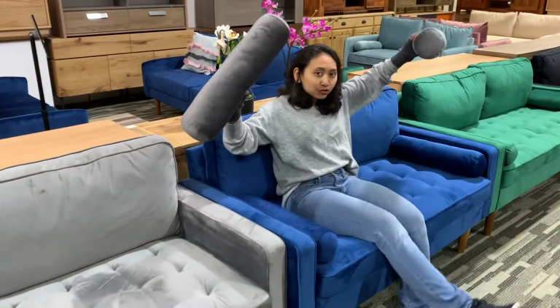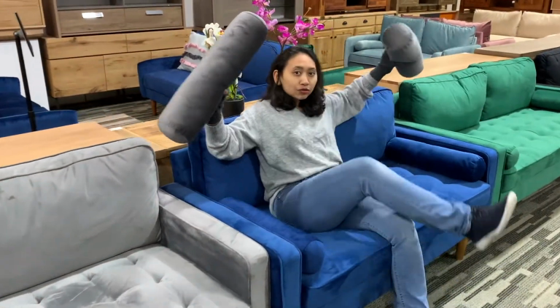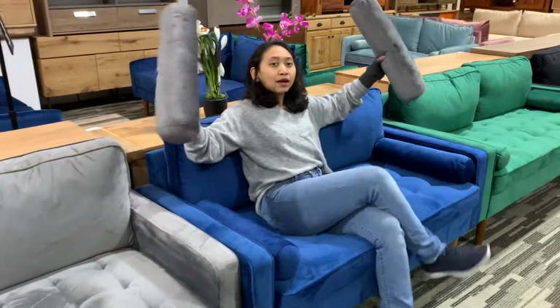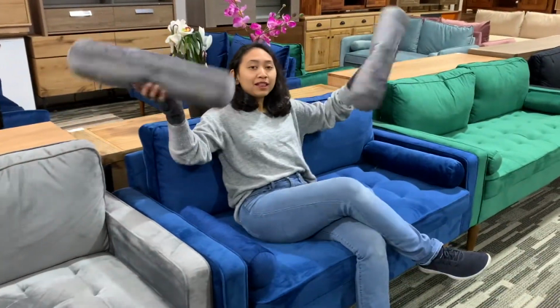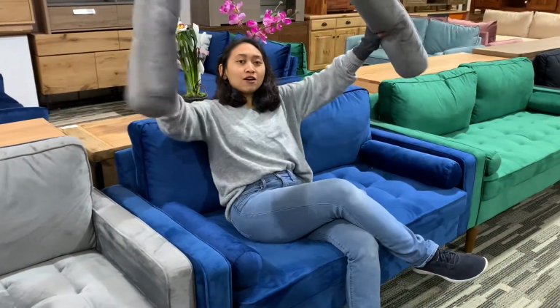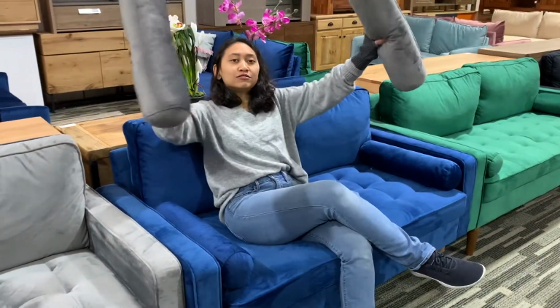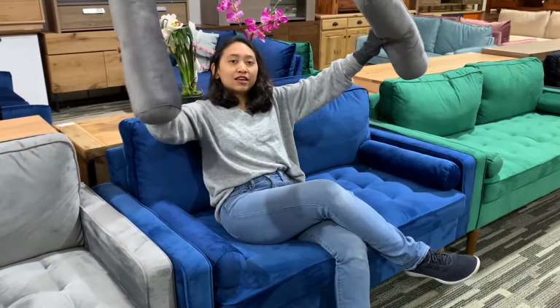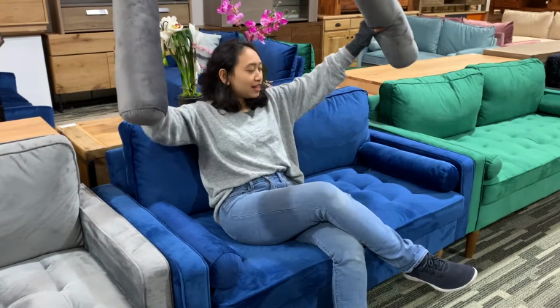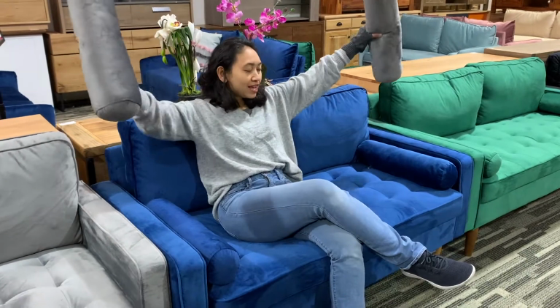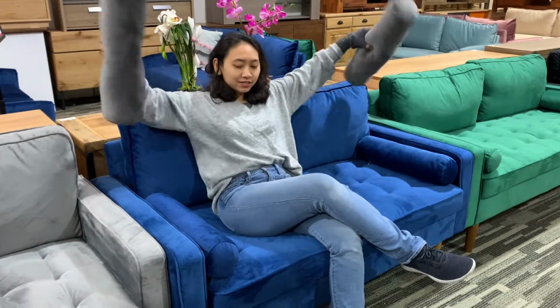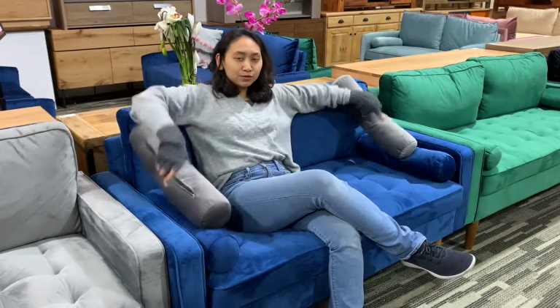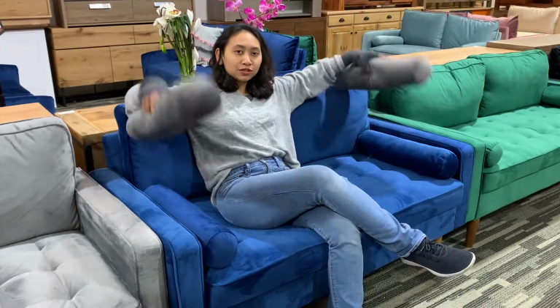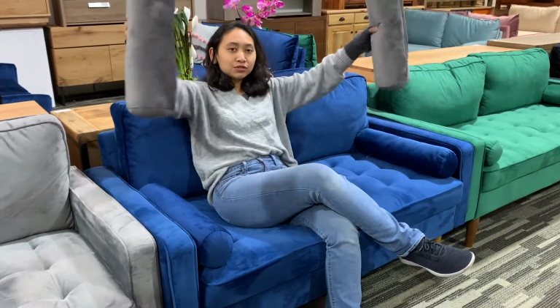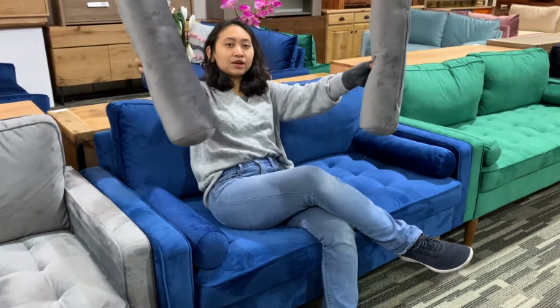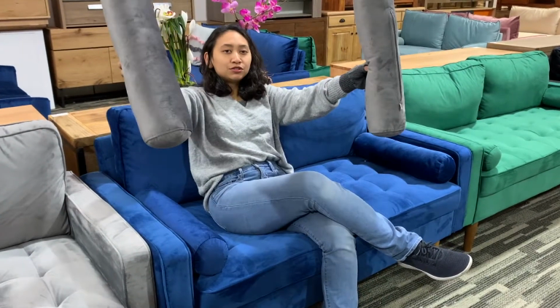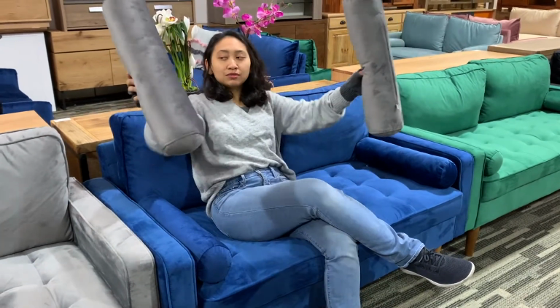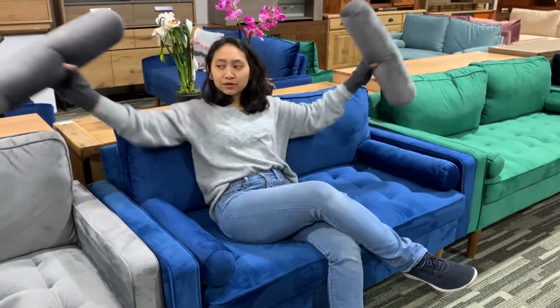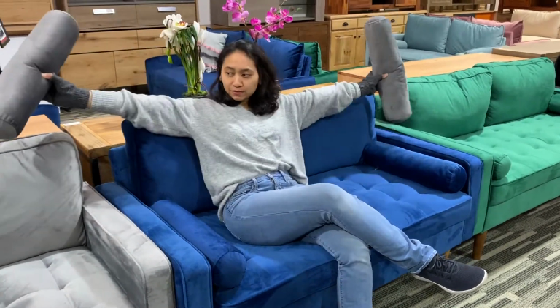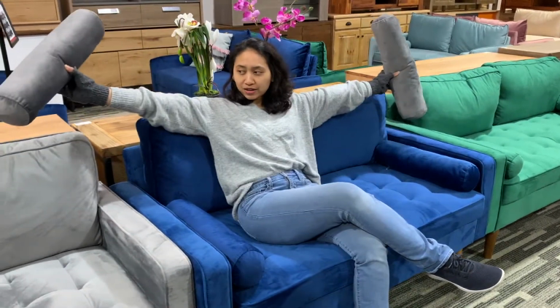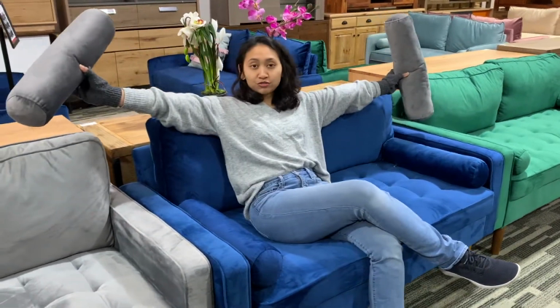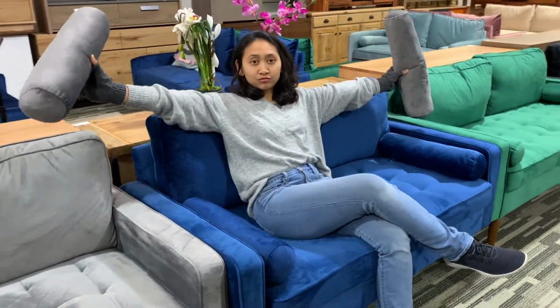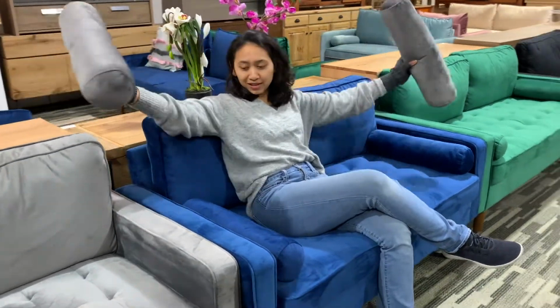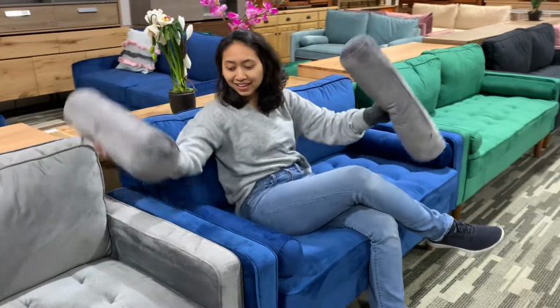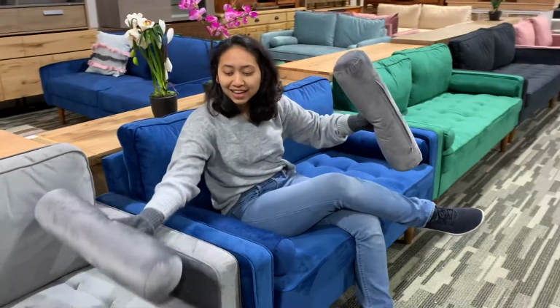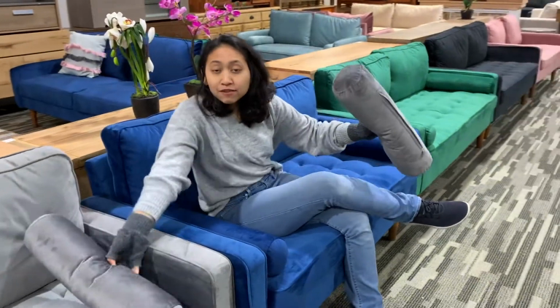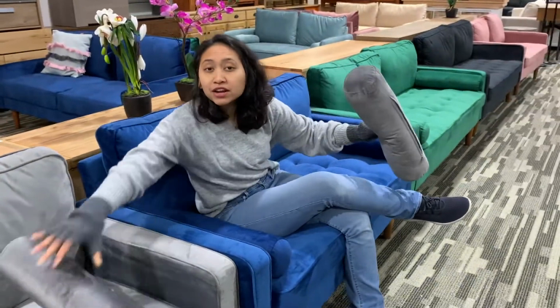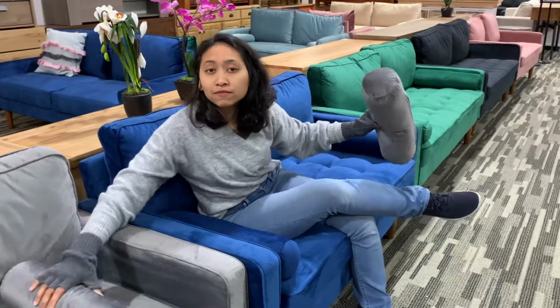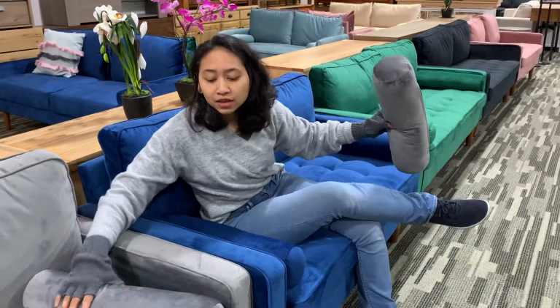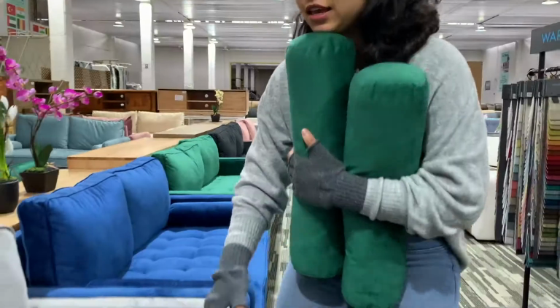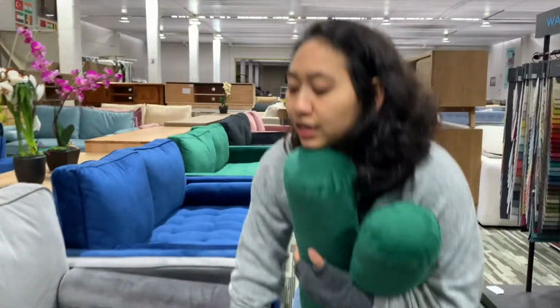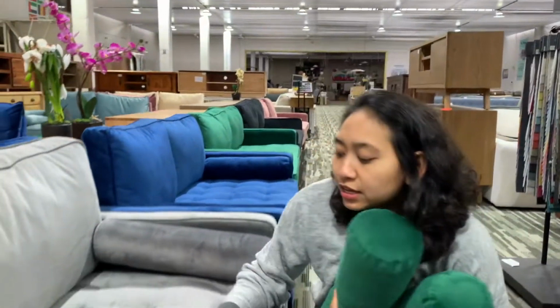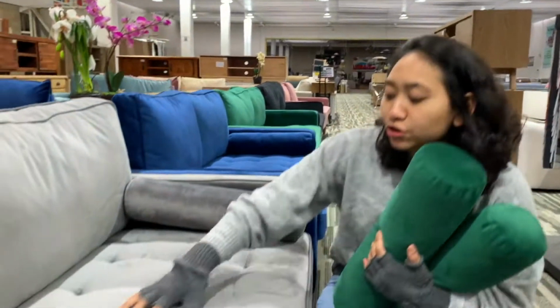Every single sofa has two pillows like this. The blue got two, the gray got two — every one got two. Very comfy.